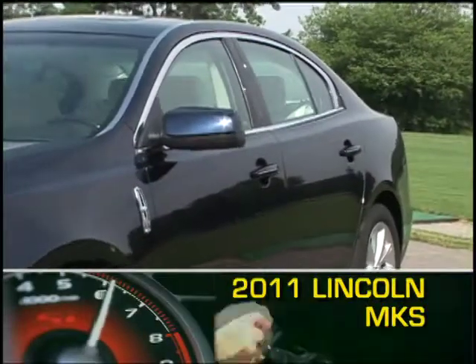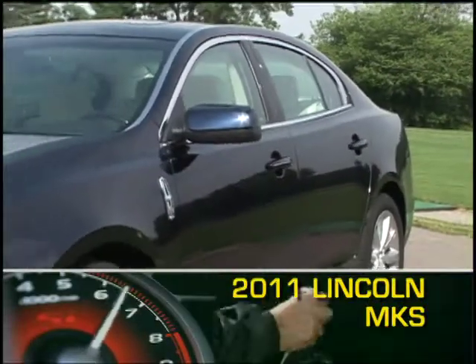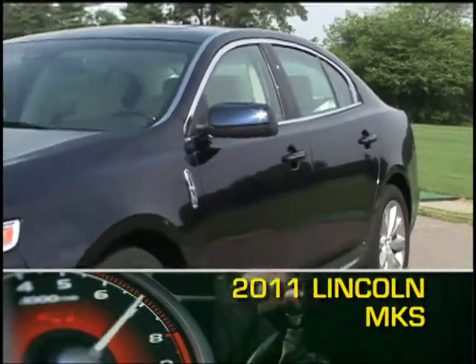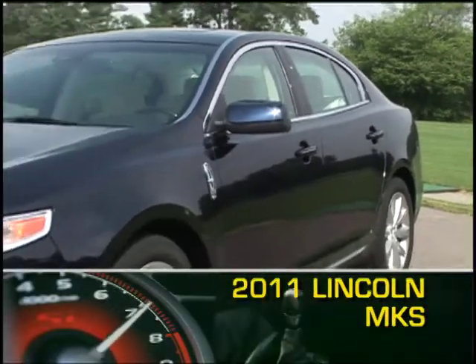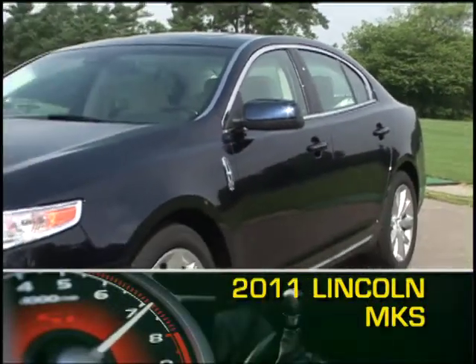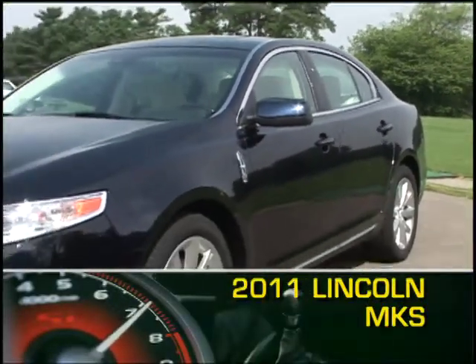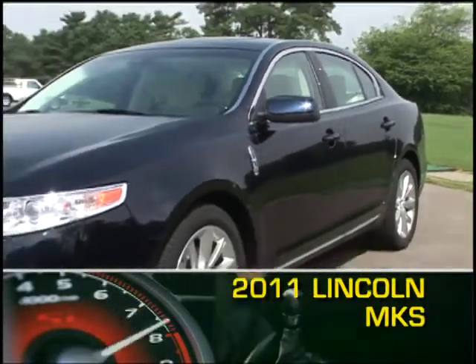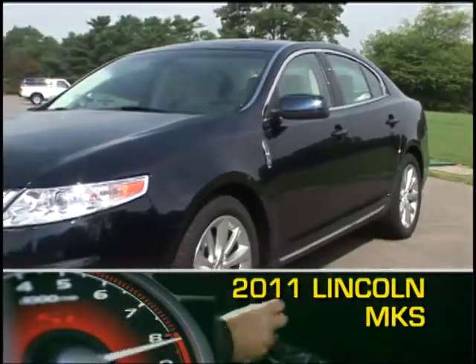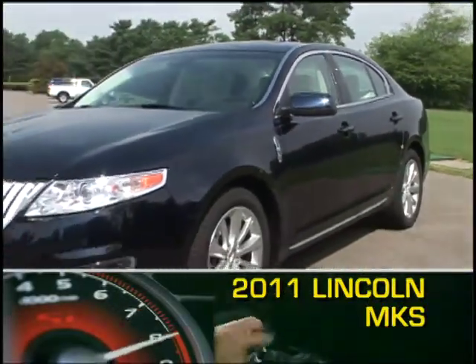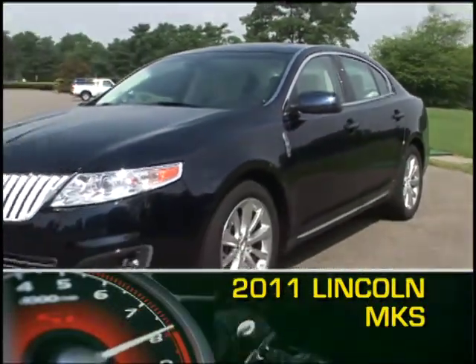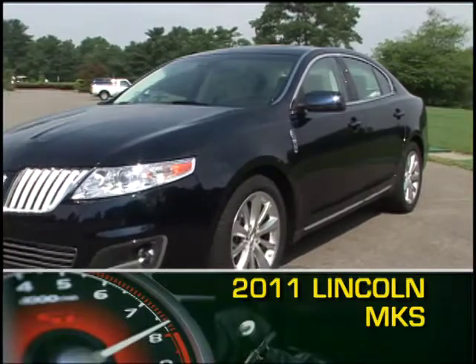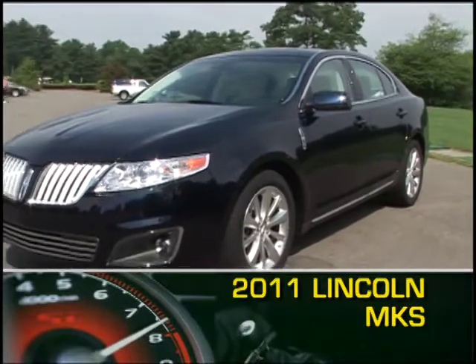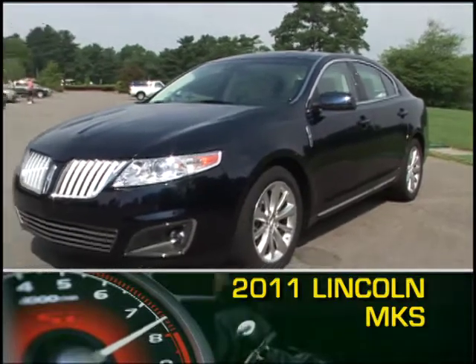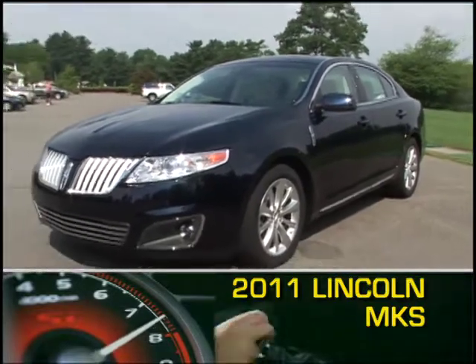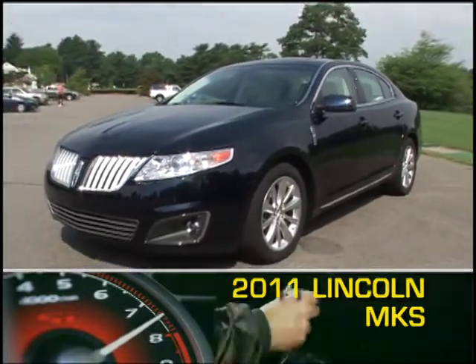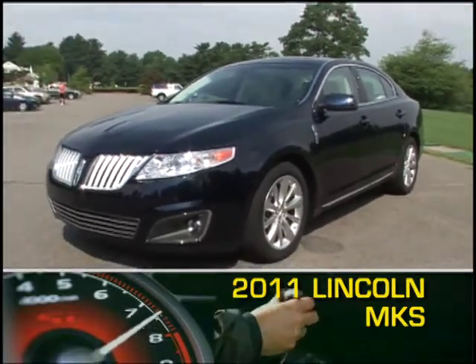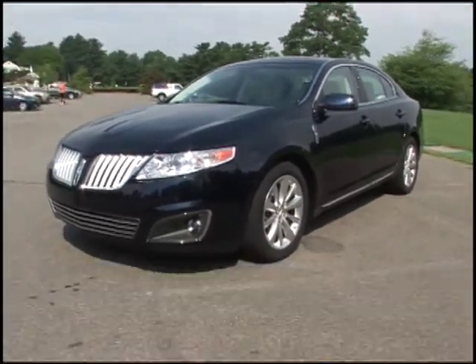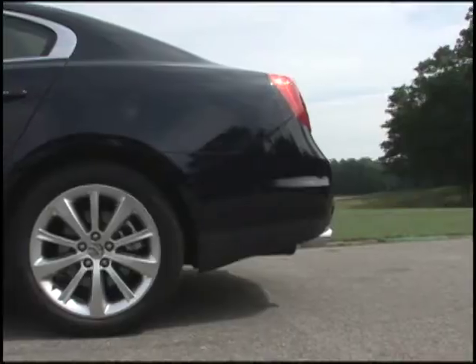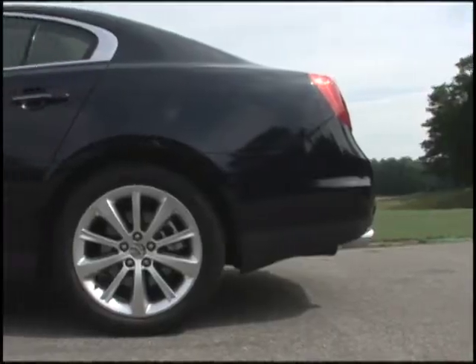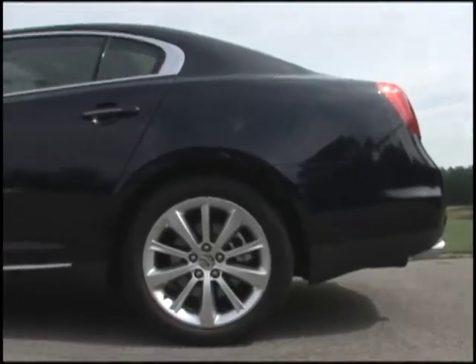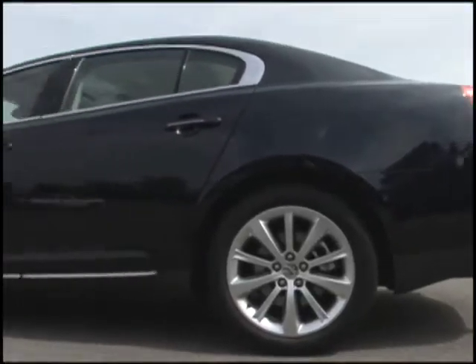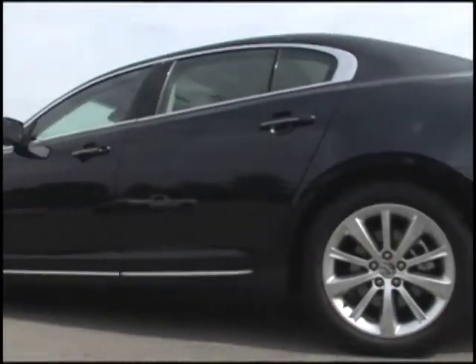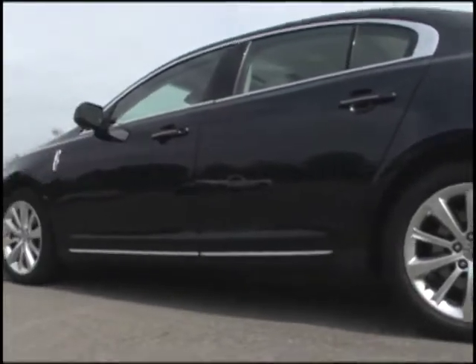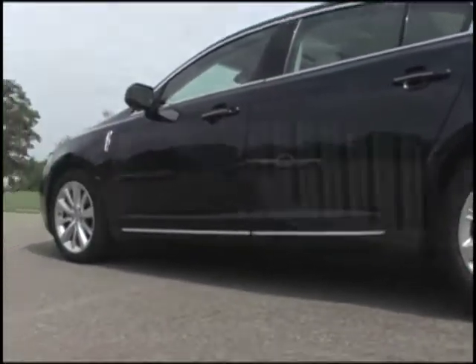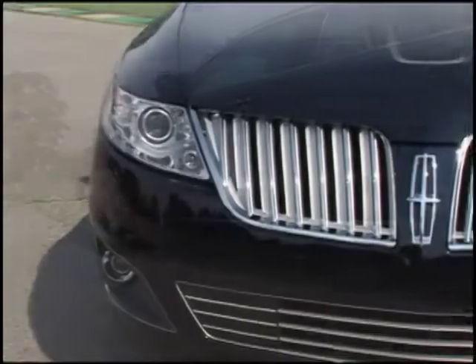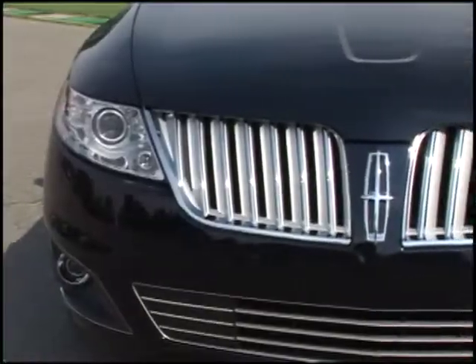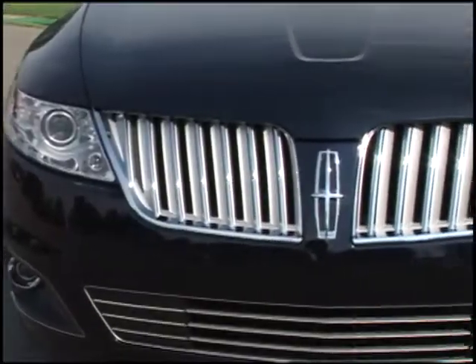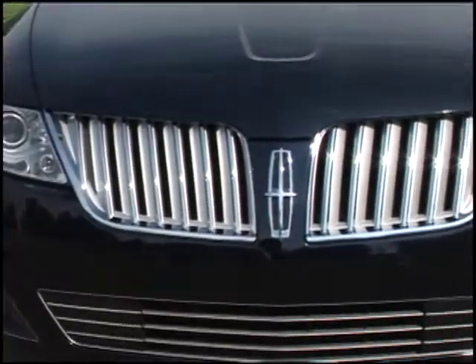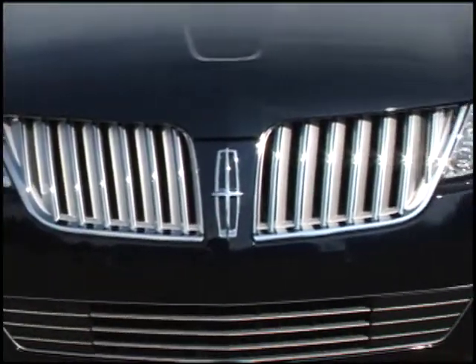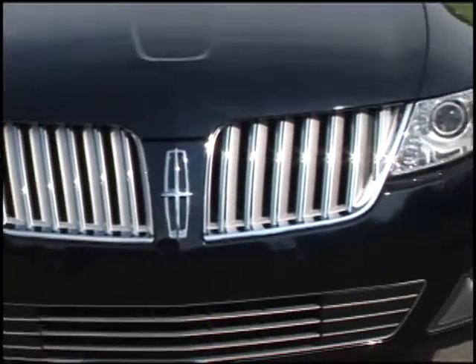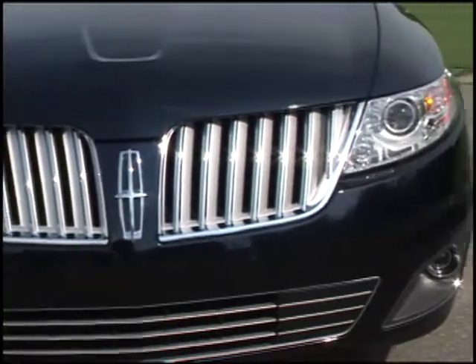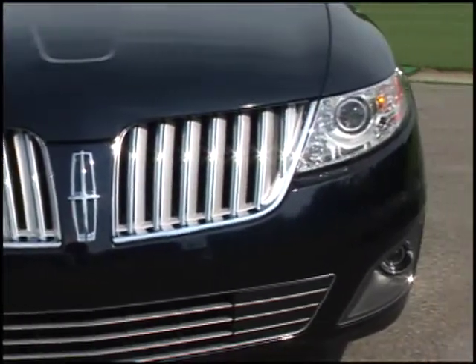The 2011 Lincoln MKS five-passenger luxury sedan blends old and new by combining flowing body lines and aggressive sweeping headlights to complement the traditional Lincoln grille.